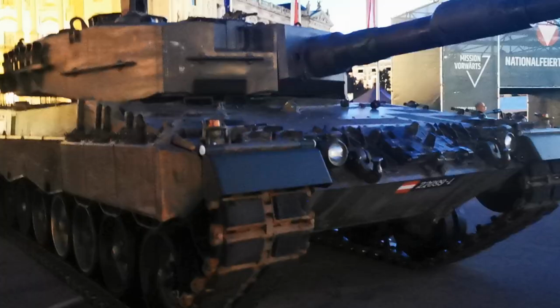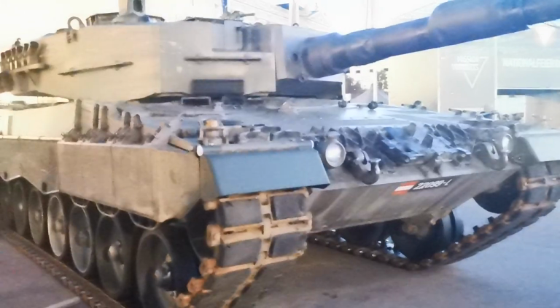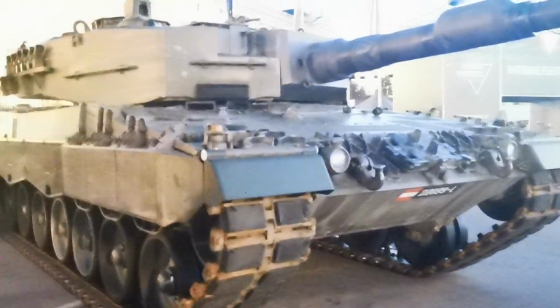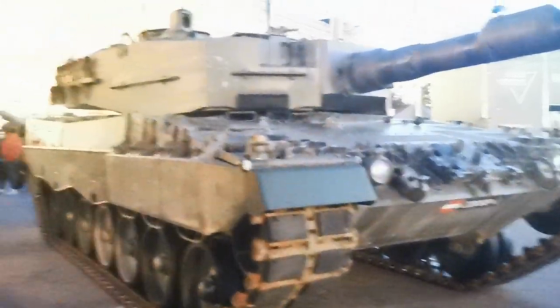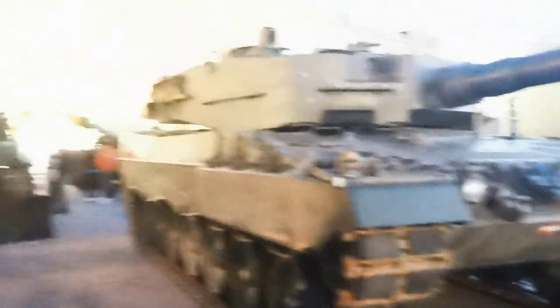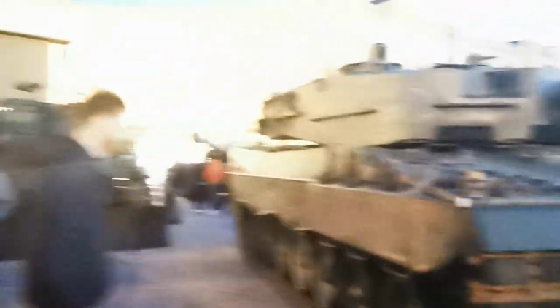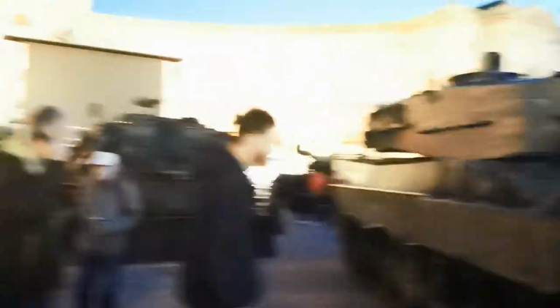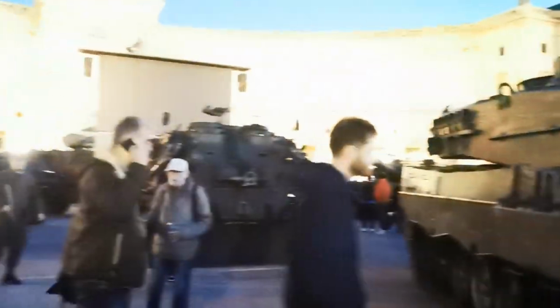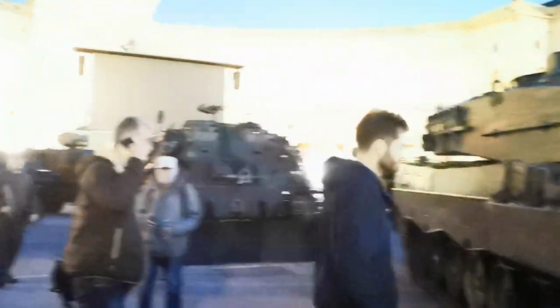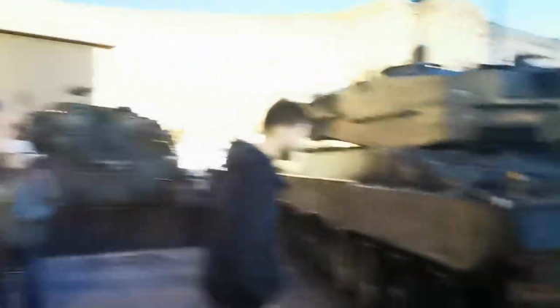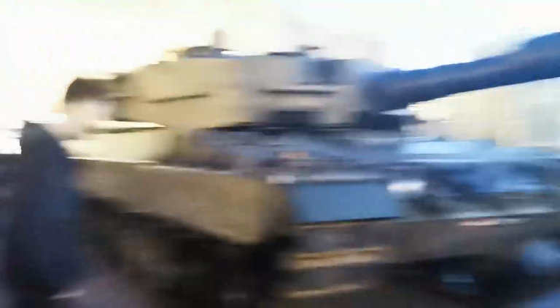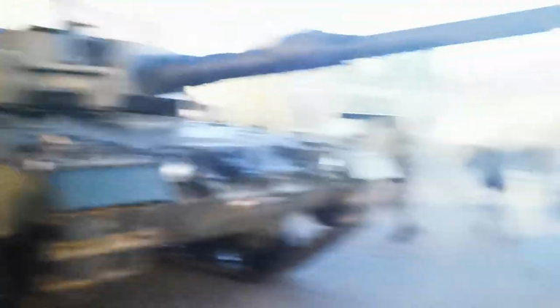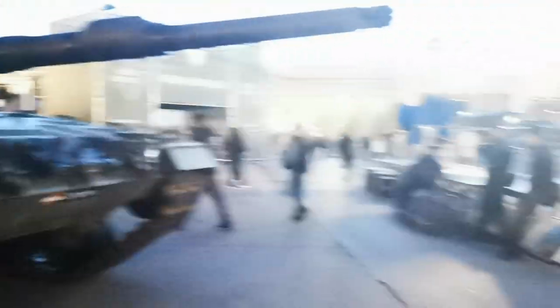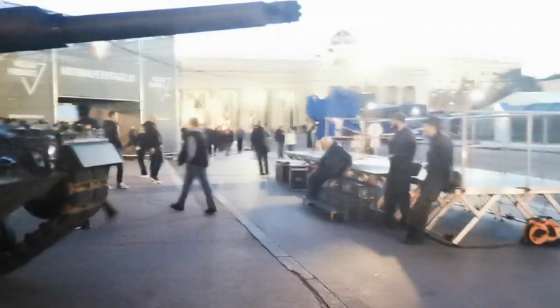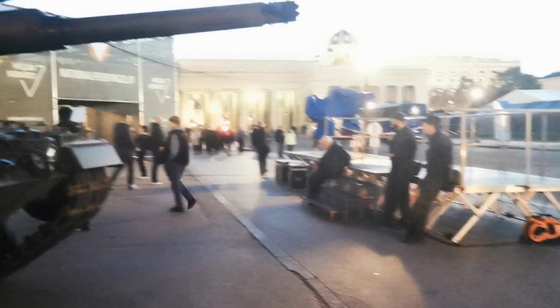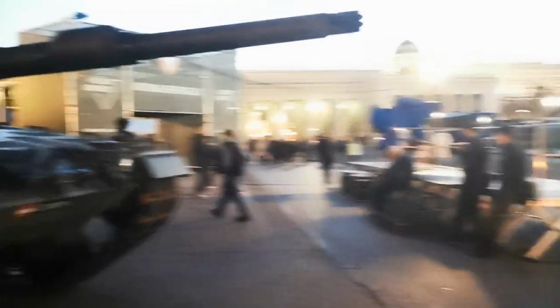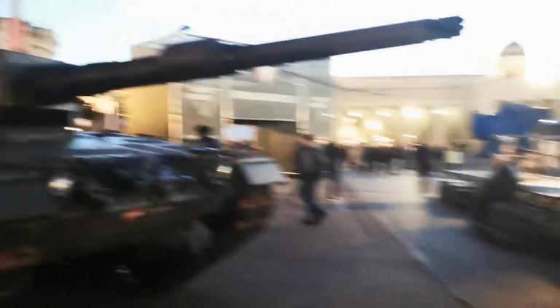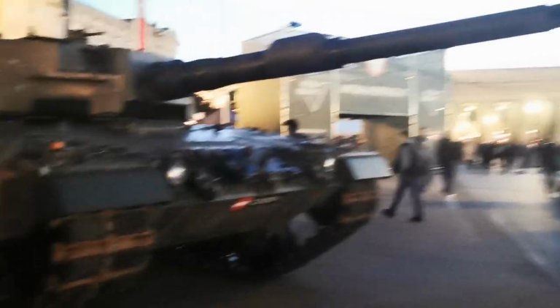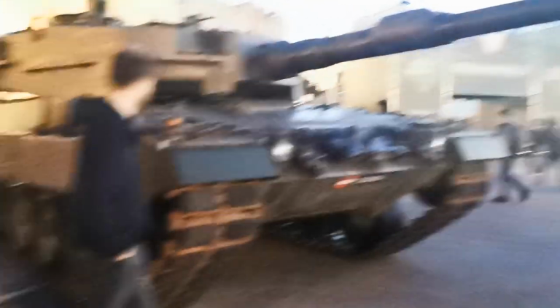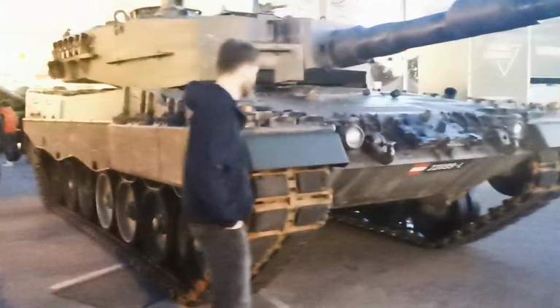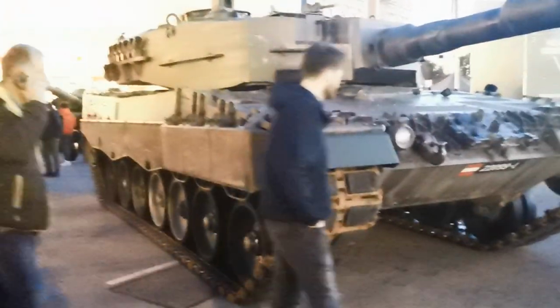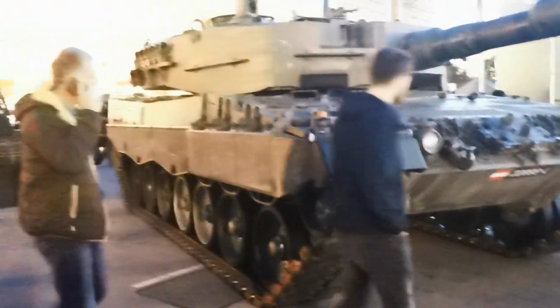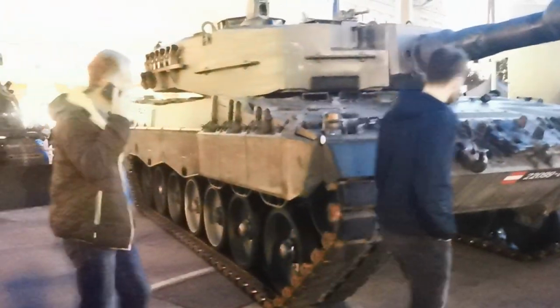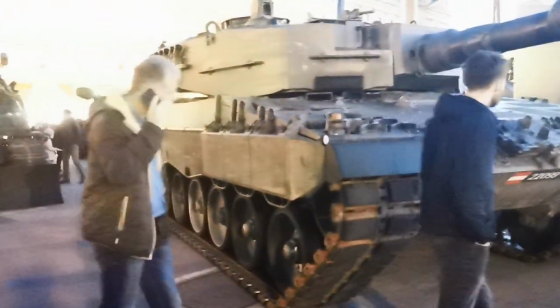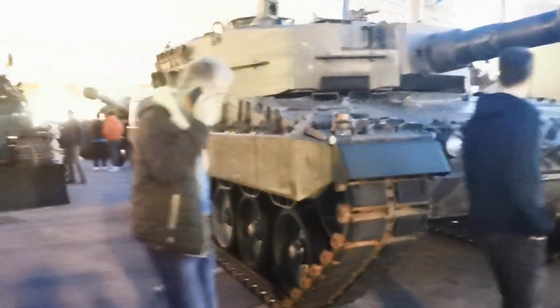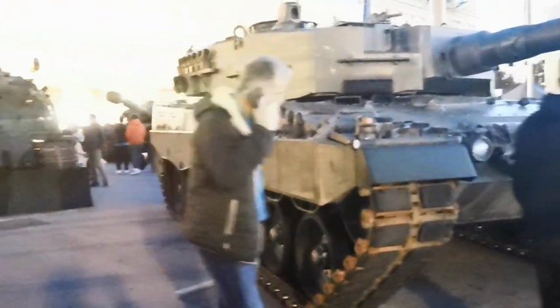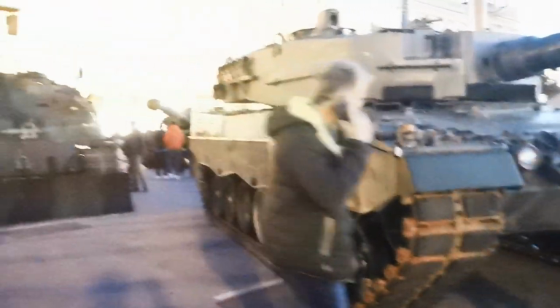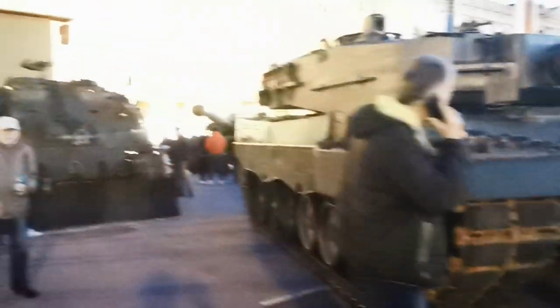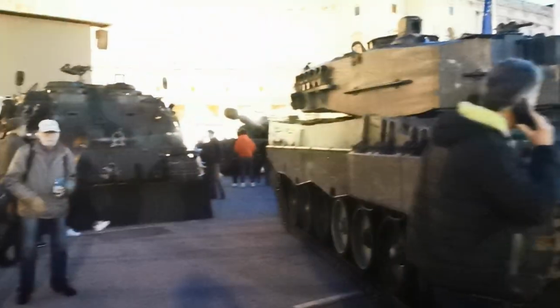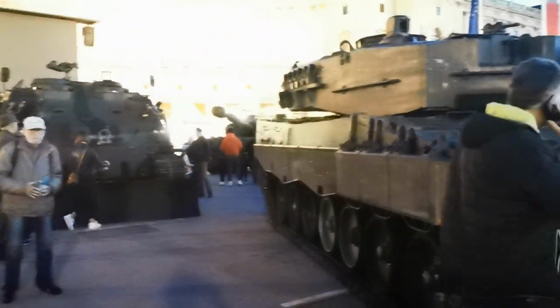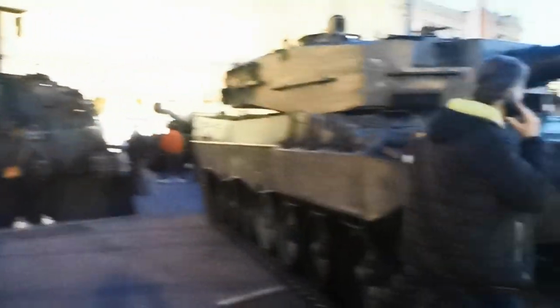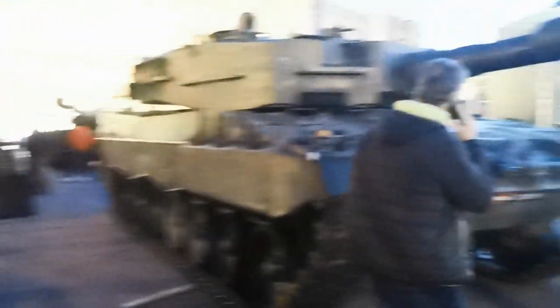Guys, check this out. This is the Heldenplatz, our Hero Square, totally transformed for our great national holiday tomorrow.